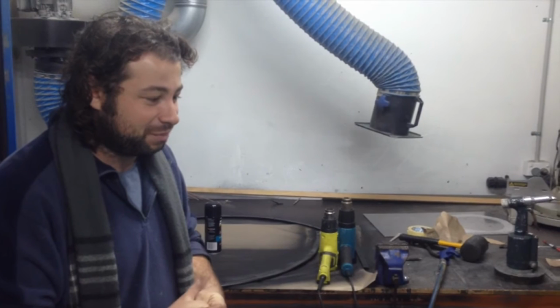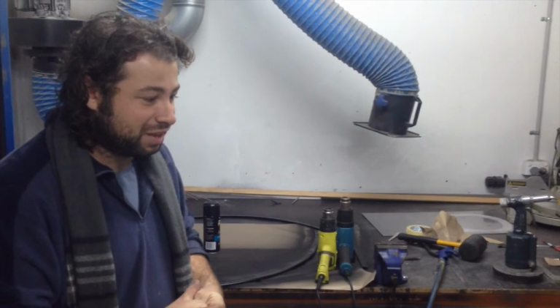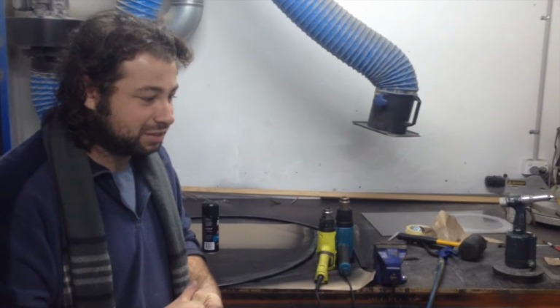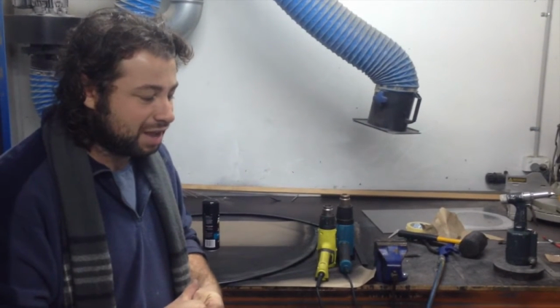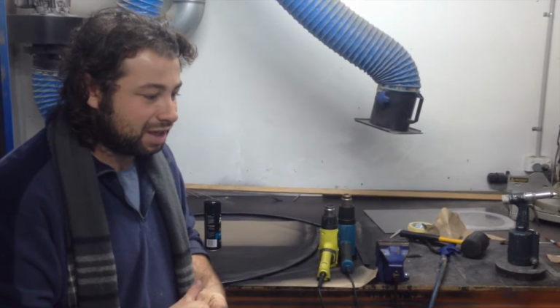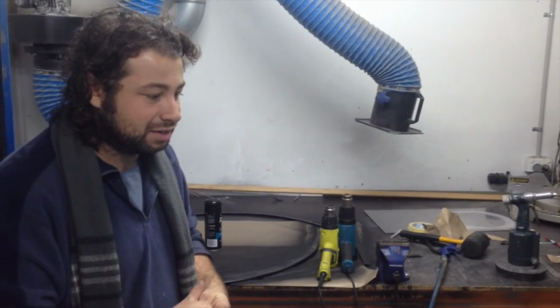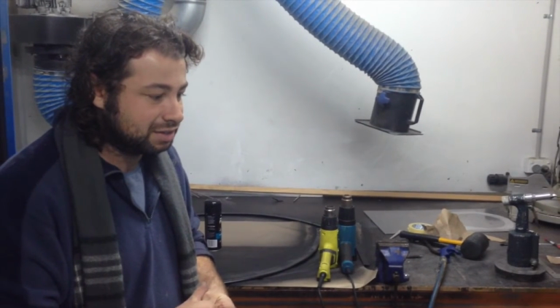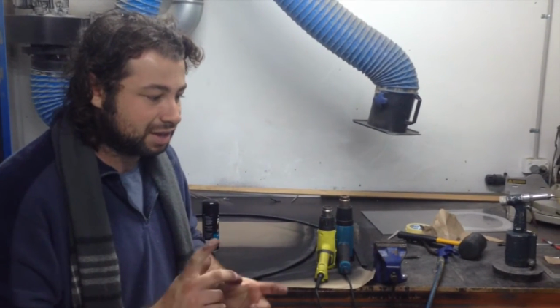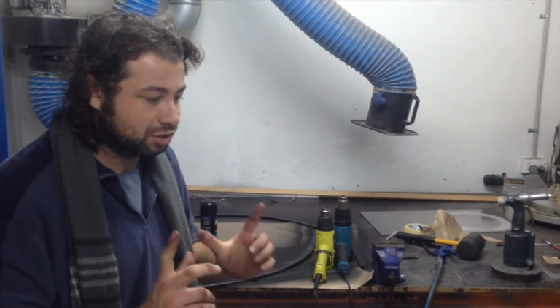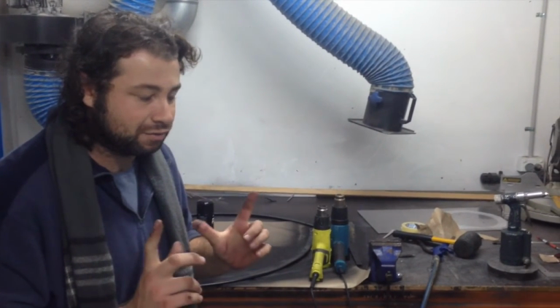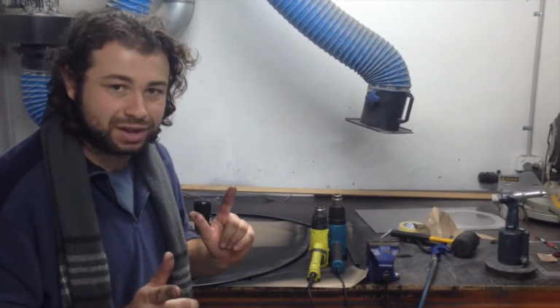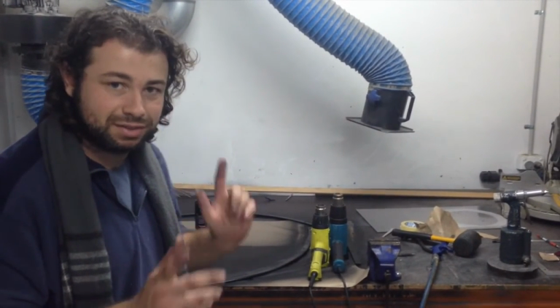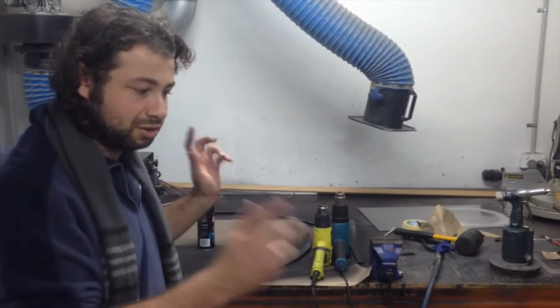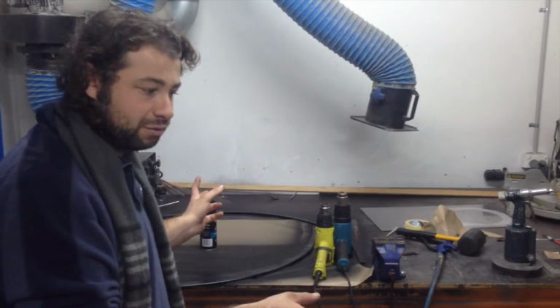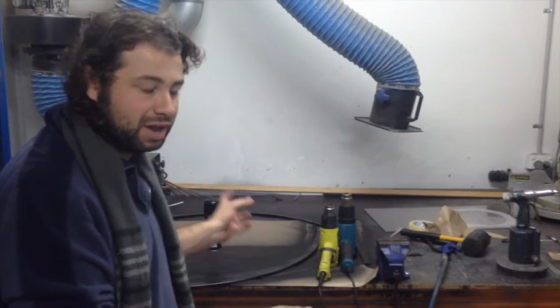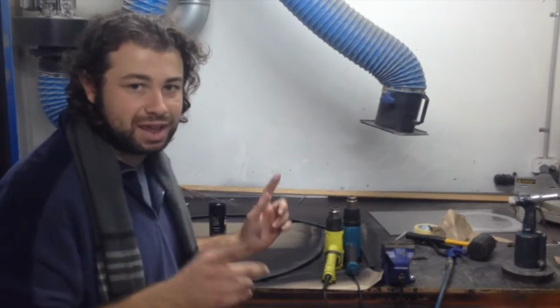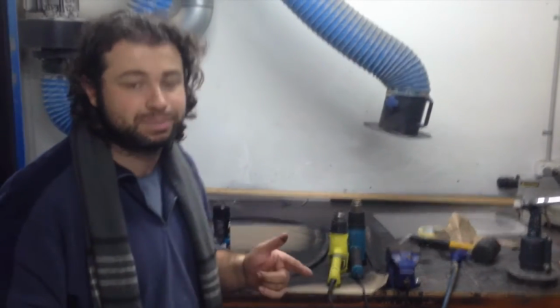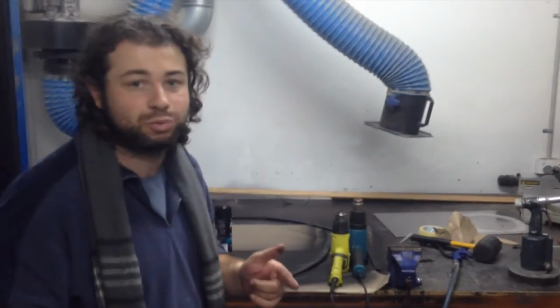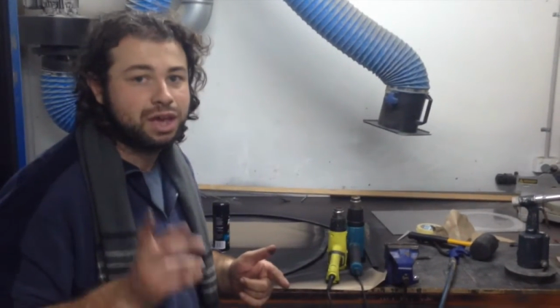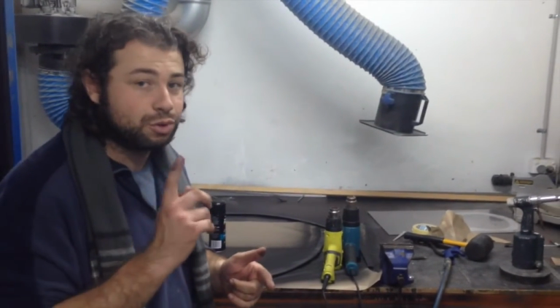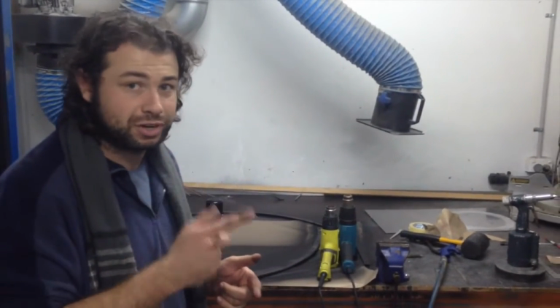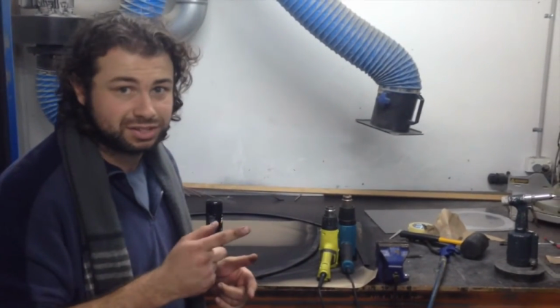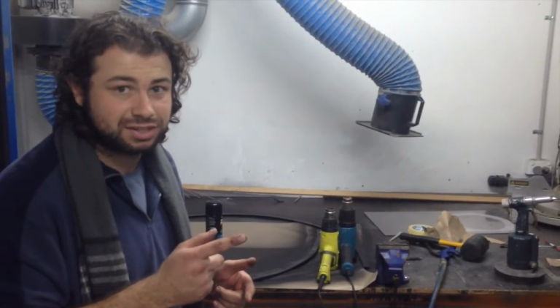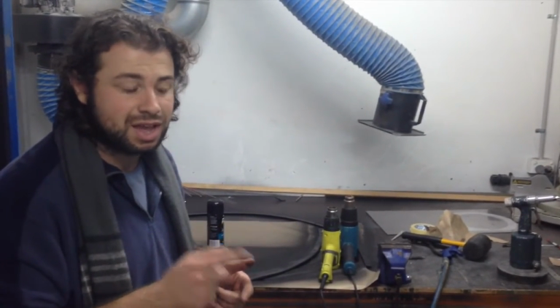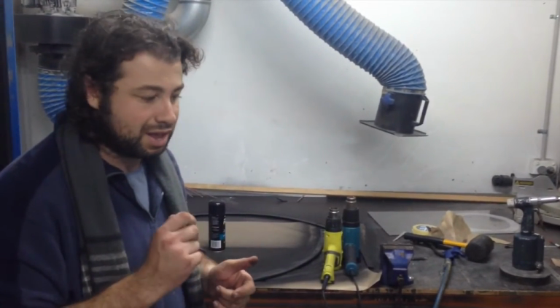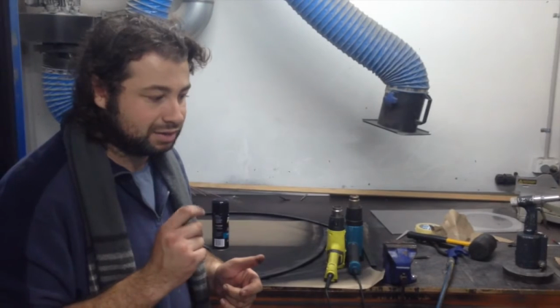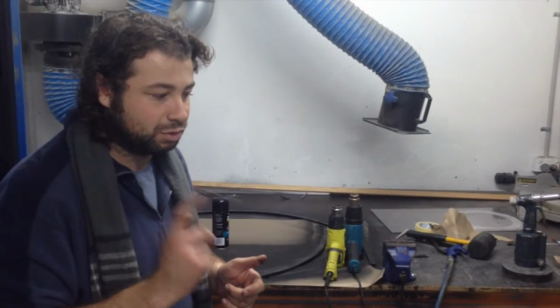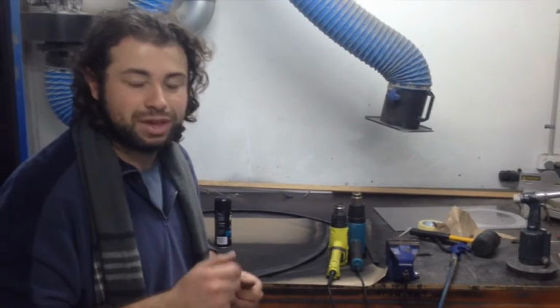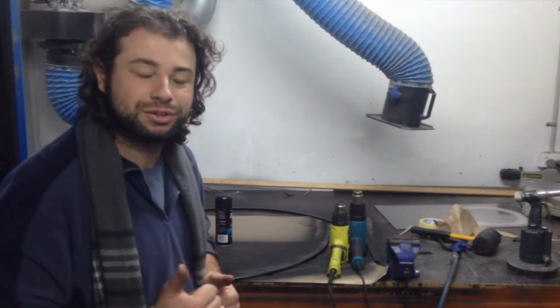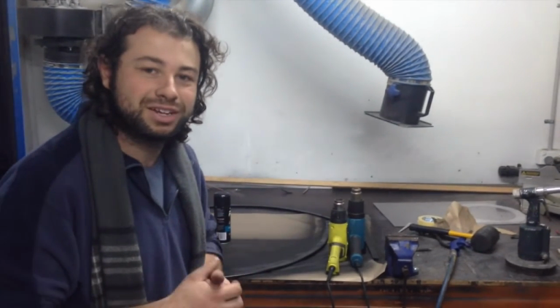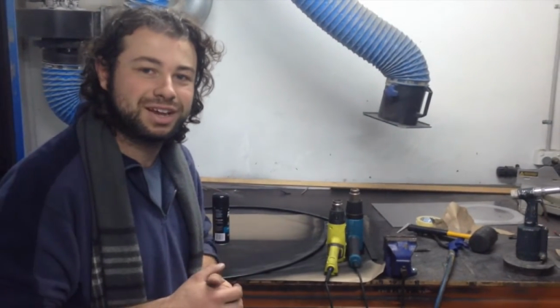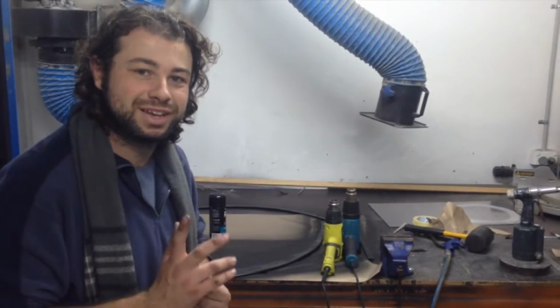Anyway, that's it for today. This episode is going to have two parts — that's going to be the first part, and the next part will be removing the rest of the seats, and we'll go from there. Cool, see ya.